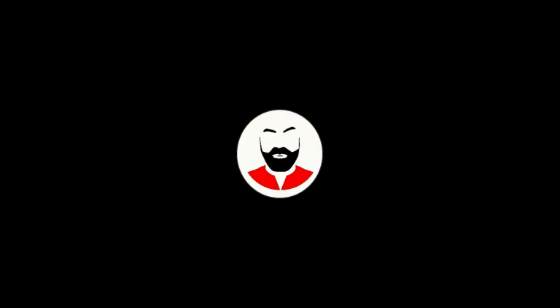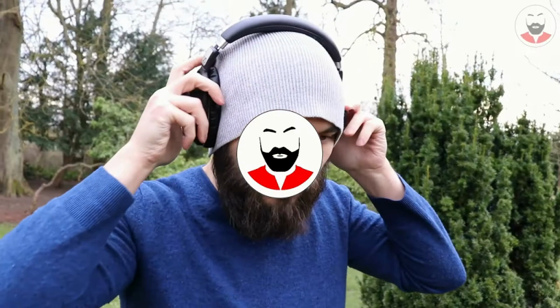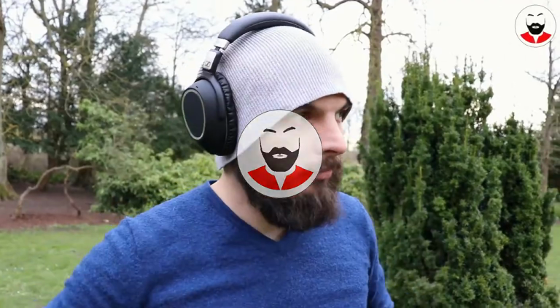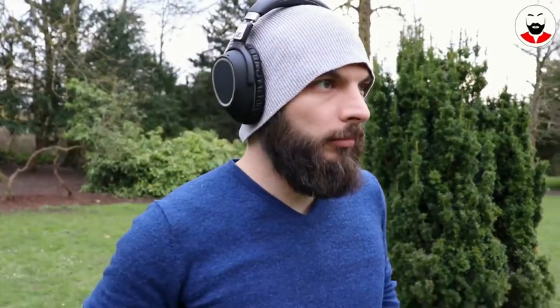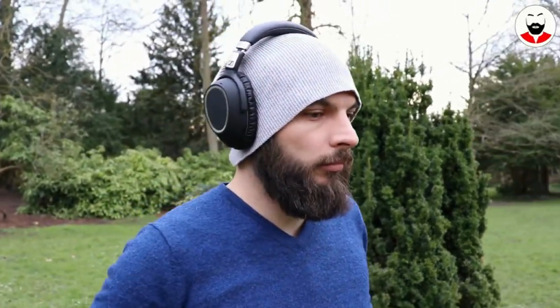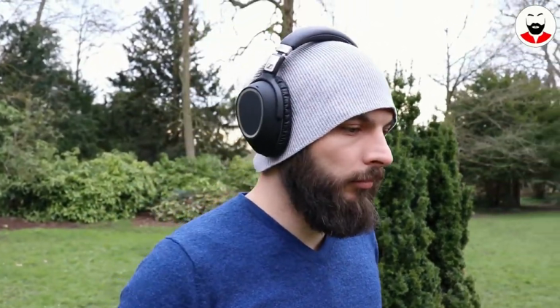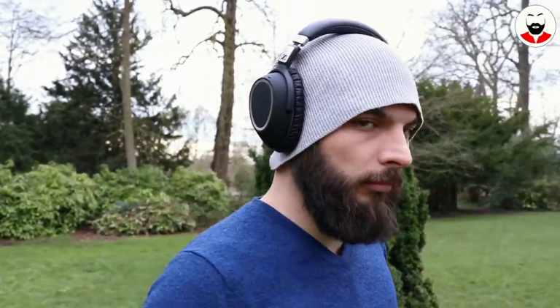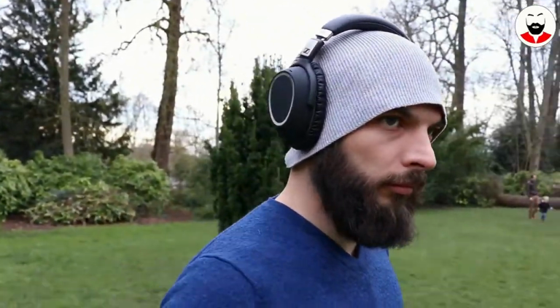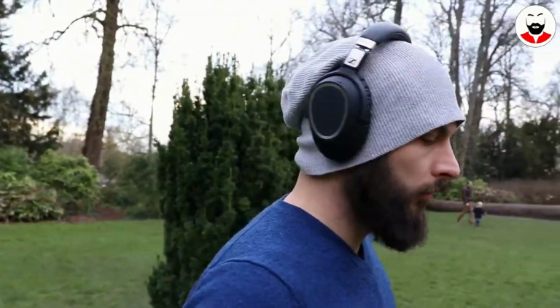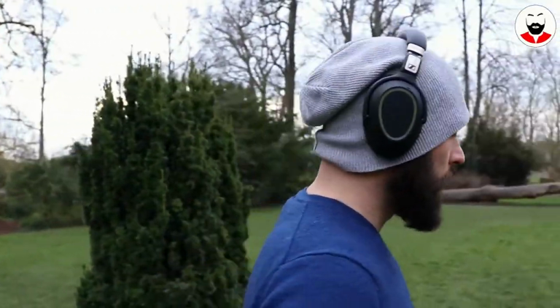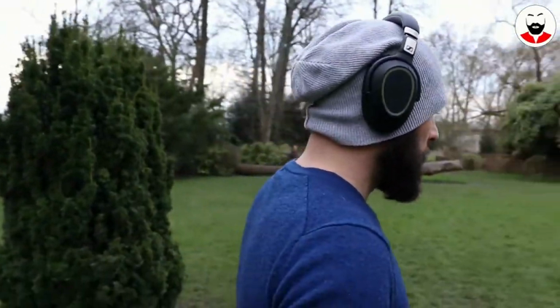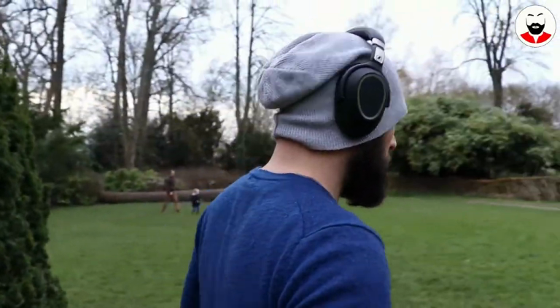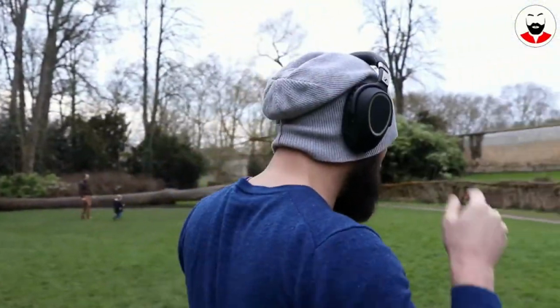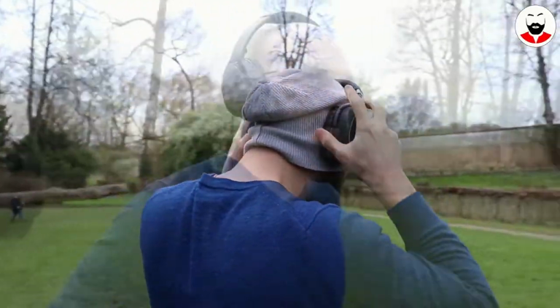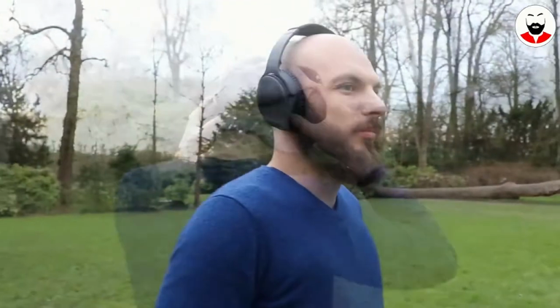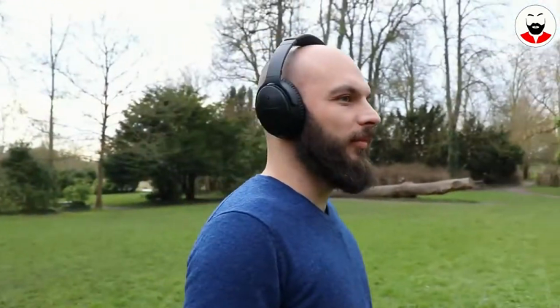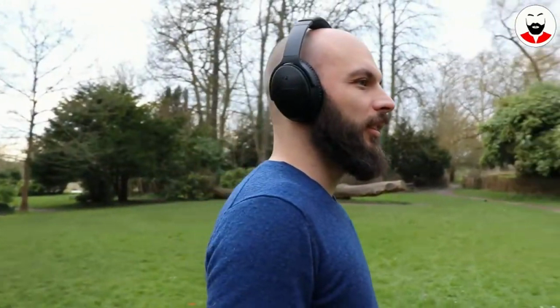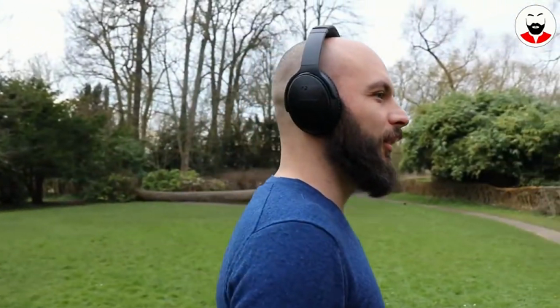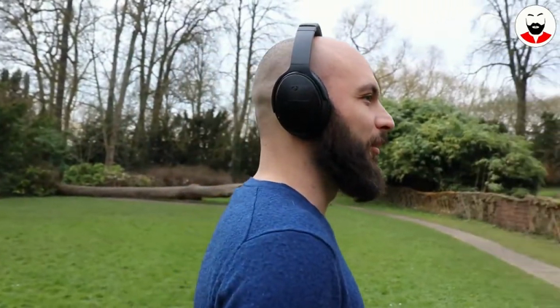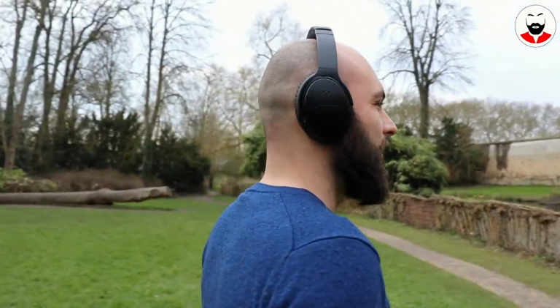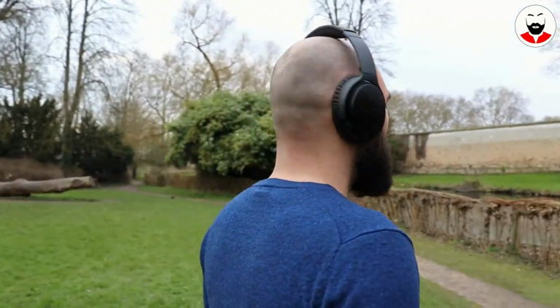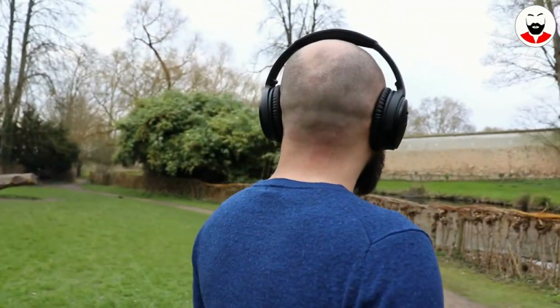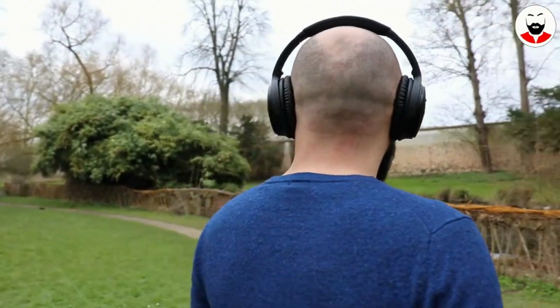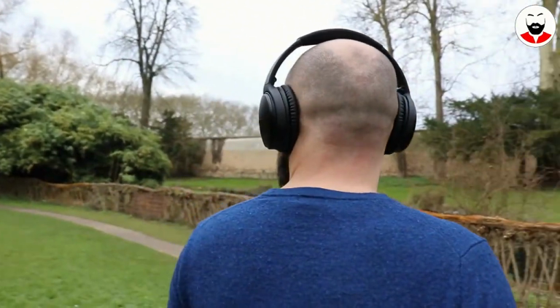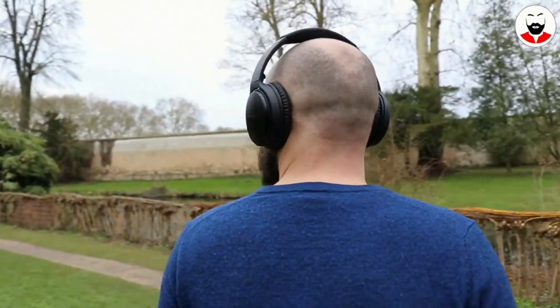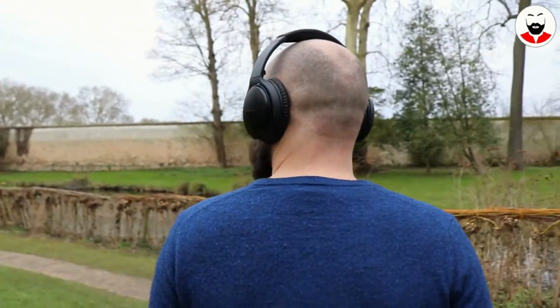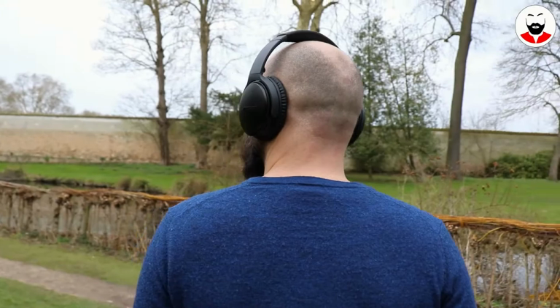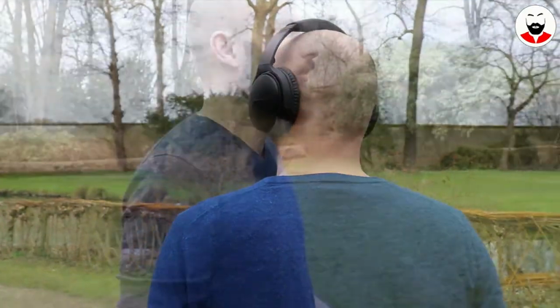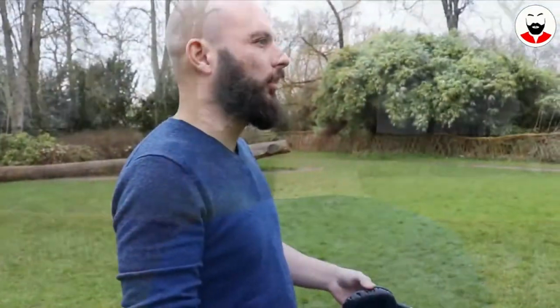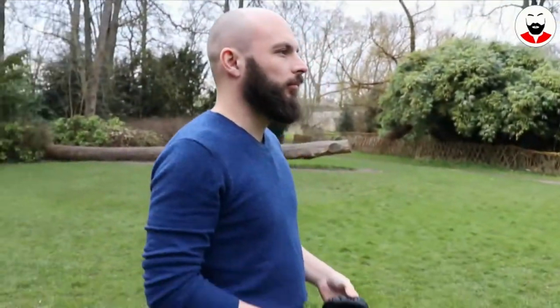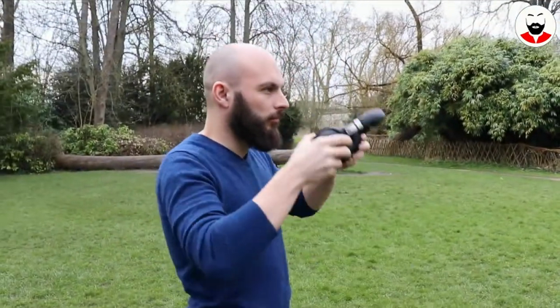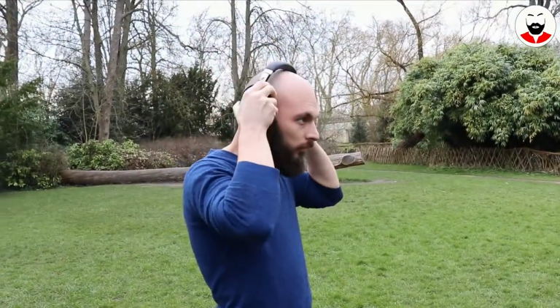Hi everyone, welcome to my review of the Sennheiser PCX 550. Like the Bose QC35 second generation that I reviewed last time, these are premium active noise cancelling headphones.